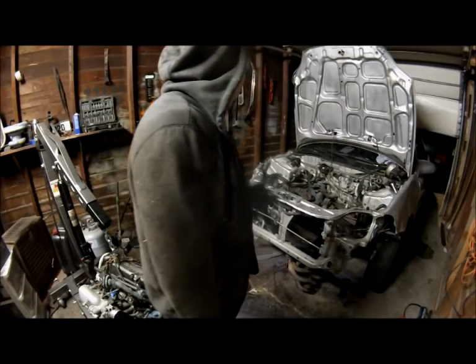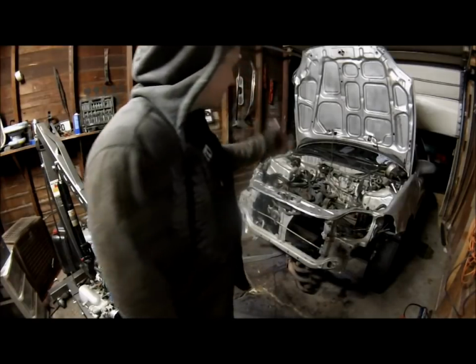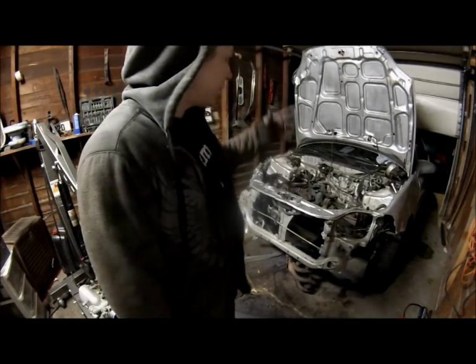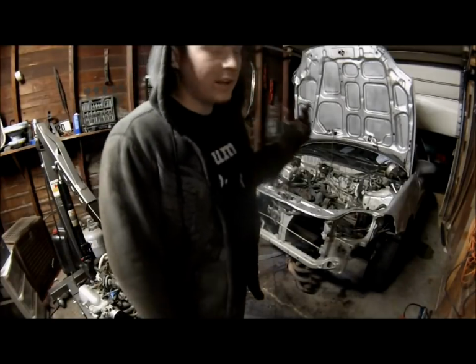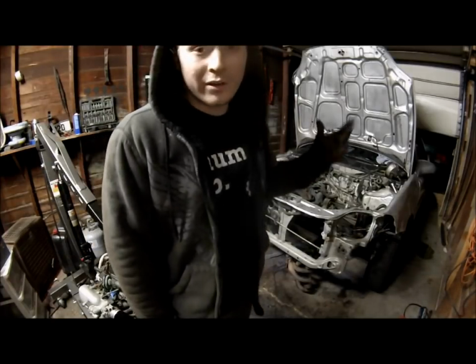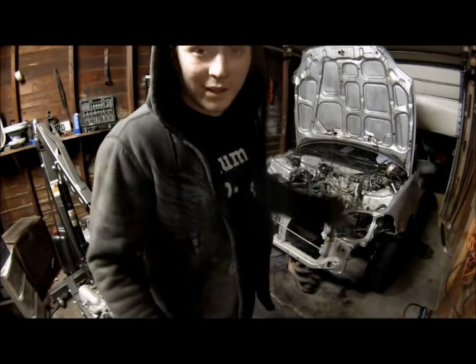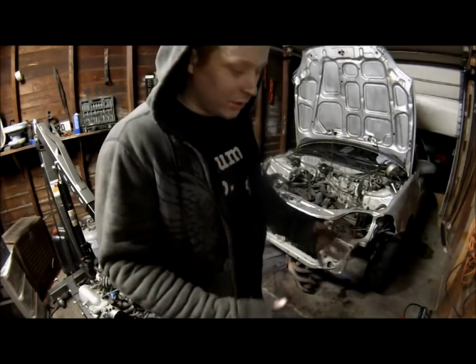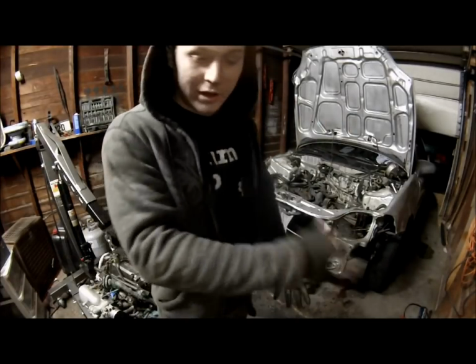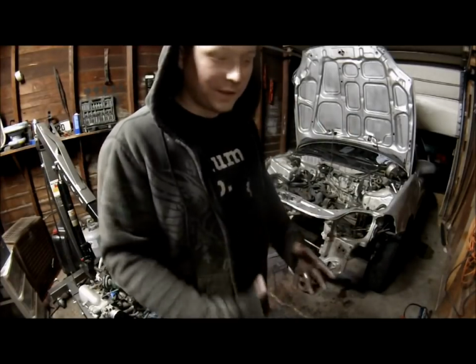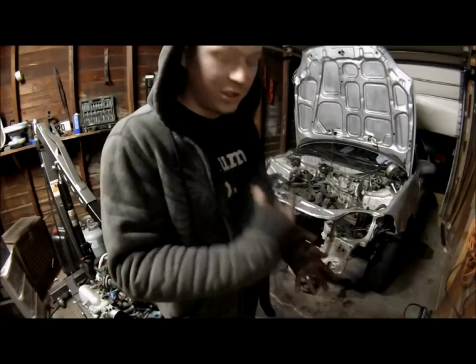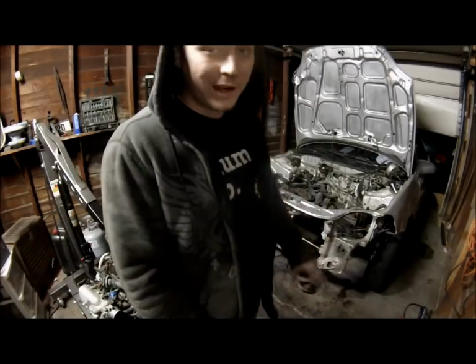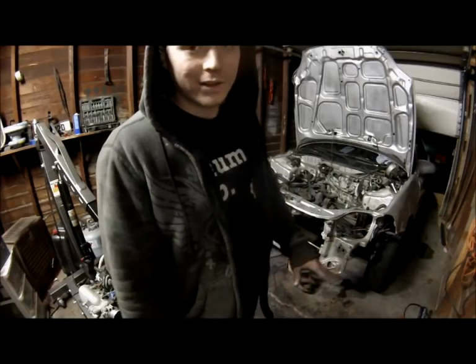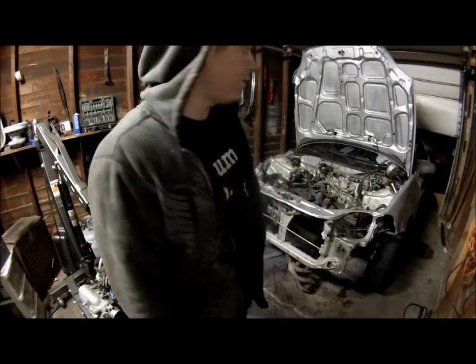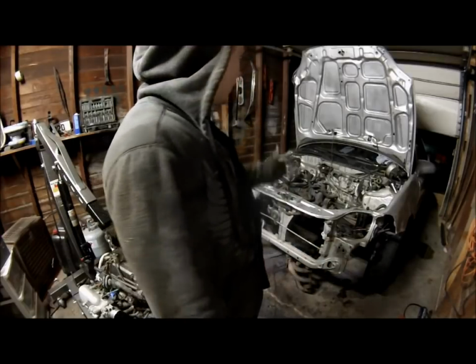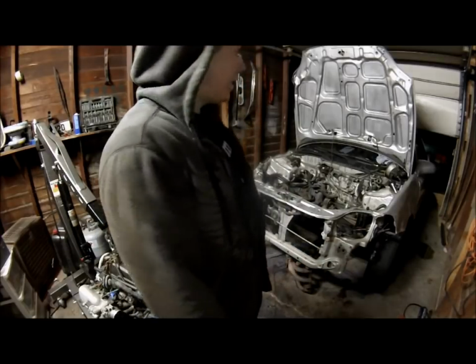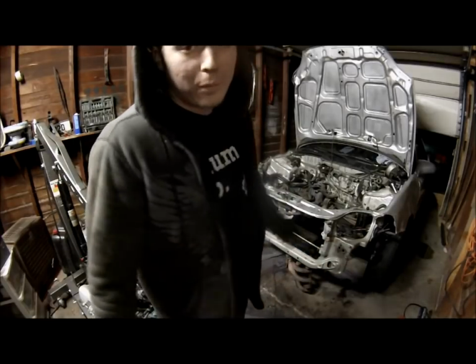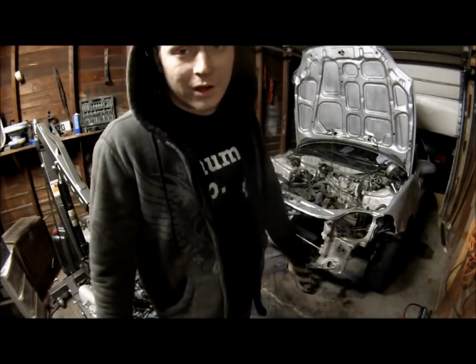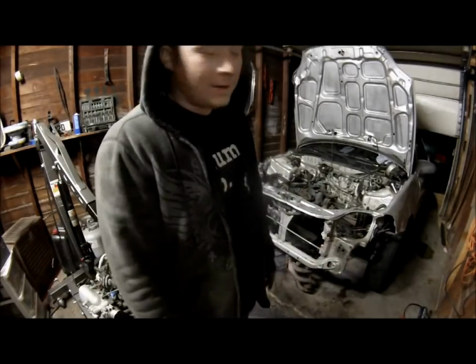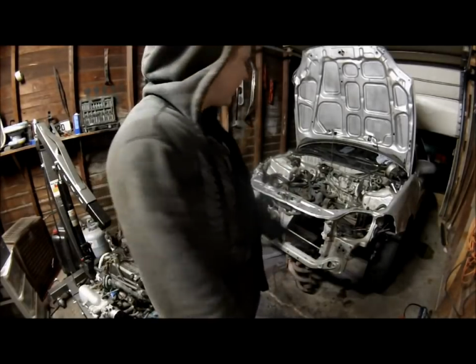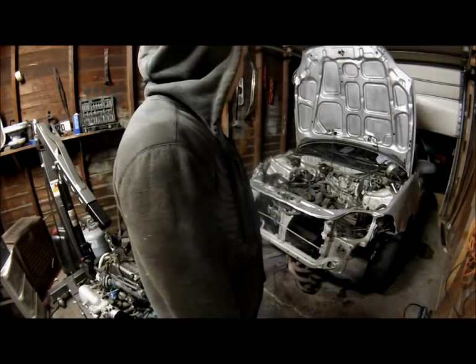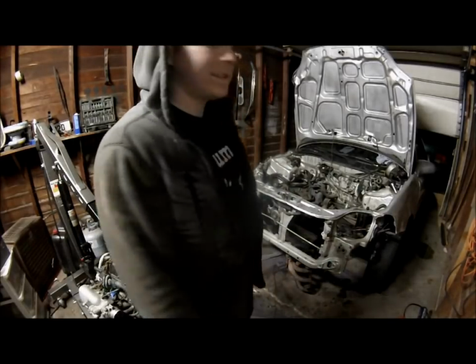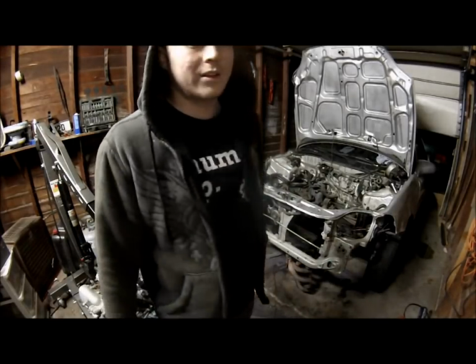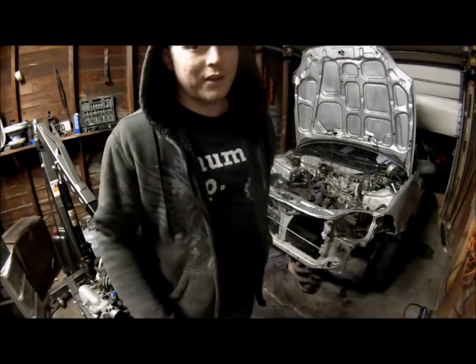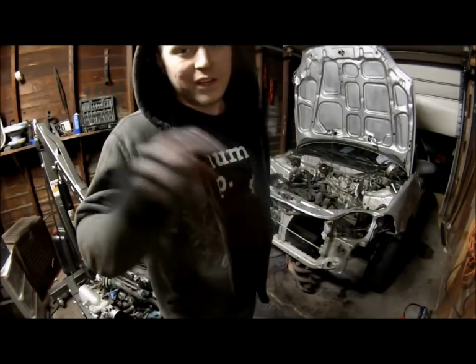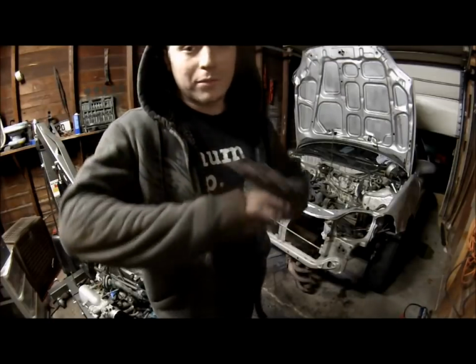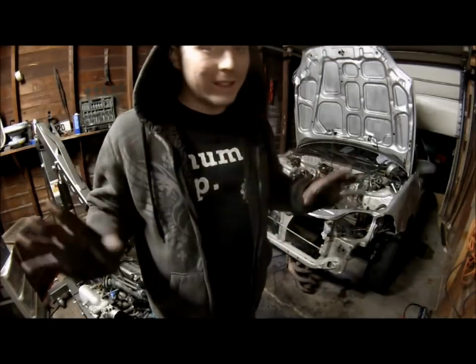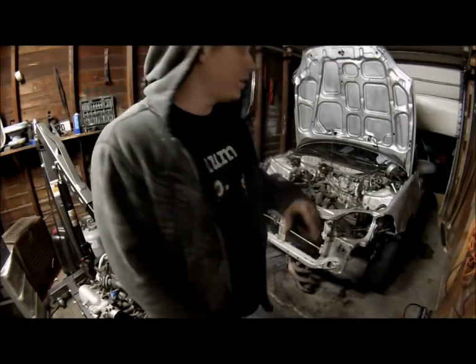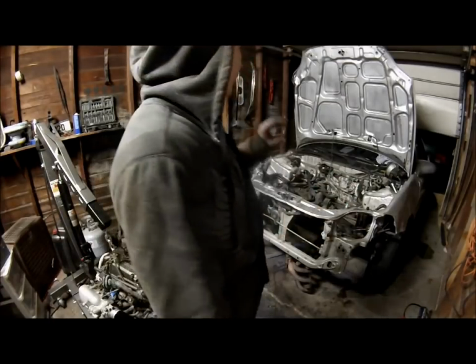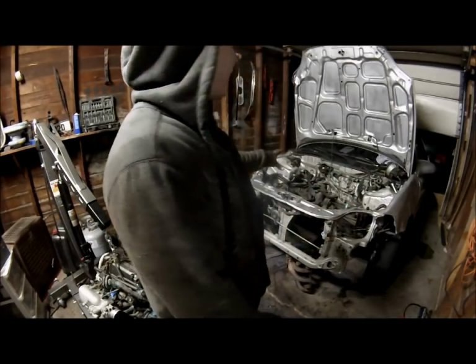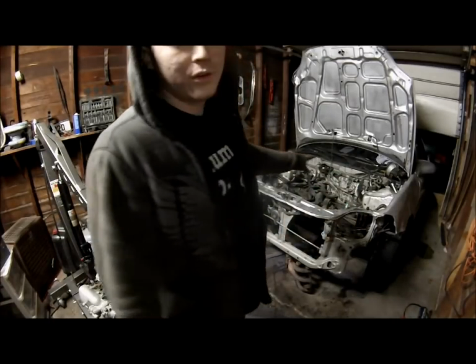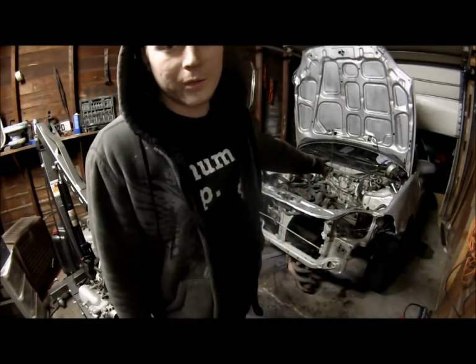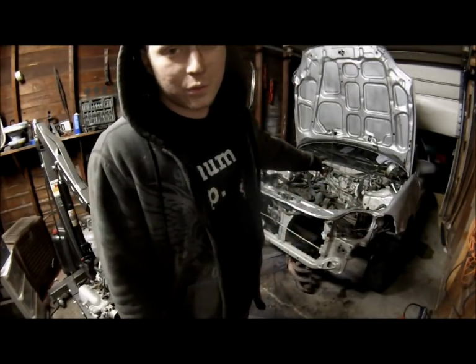Basically all you're gonna need is the linkages. If you want, grab the center console that already has the five-speed shift bag and all that good stuff — if you have a full parts car. If not, you're gonna have to piece this together. There will be a video entirely on how to do the auto-to-manual swap.